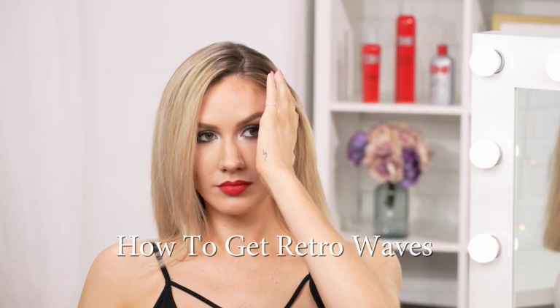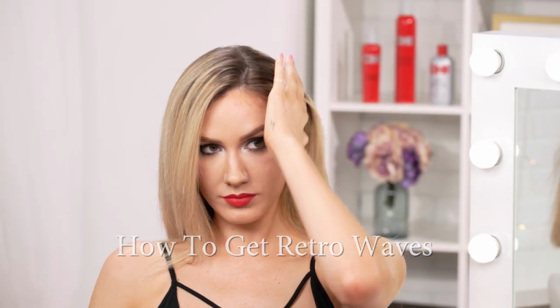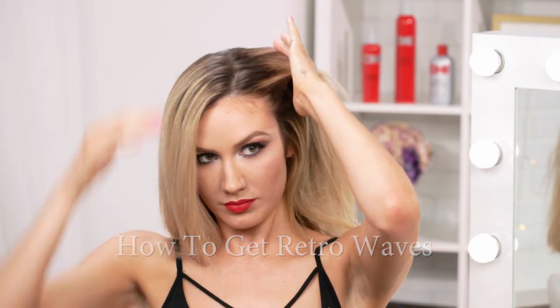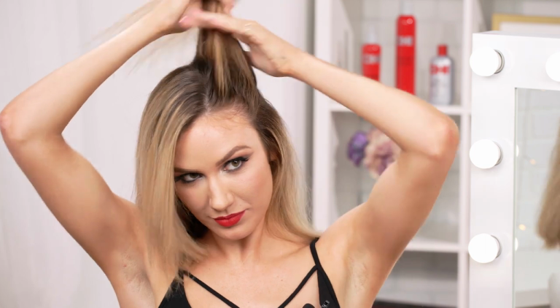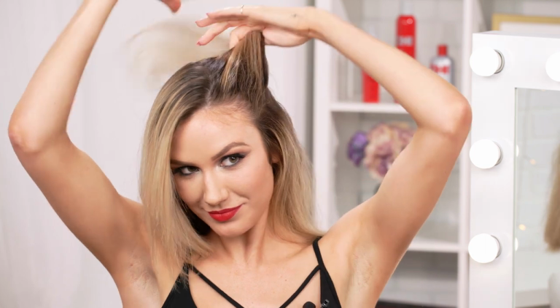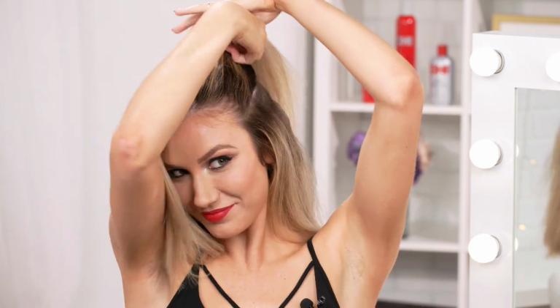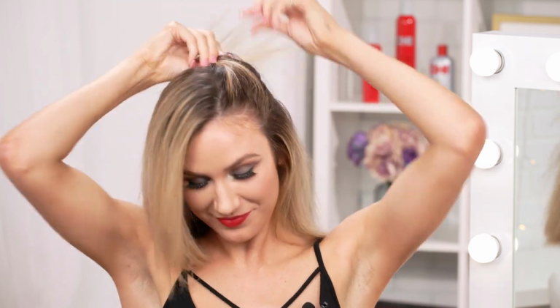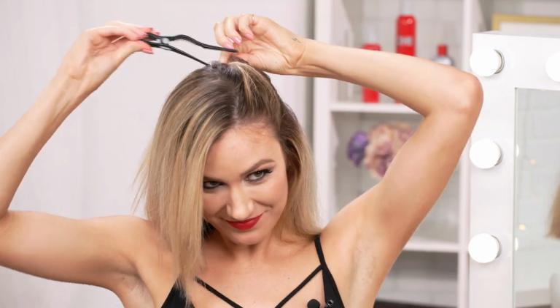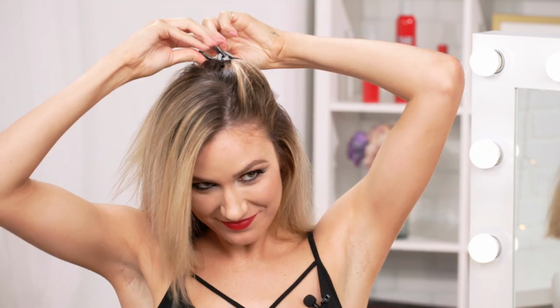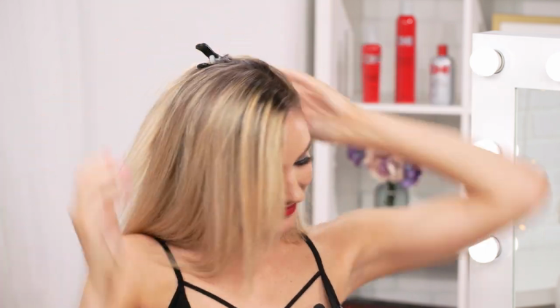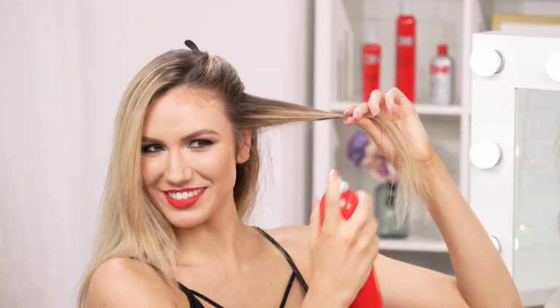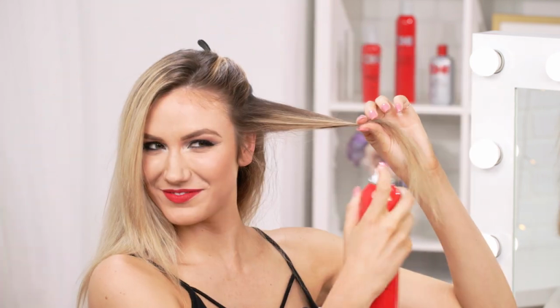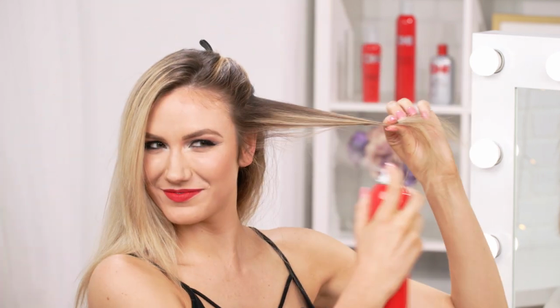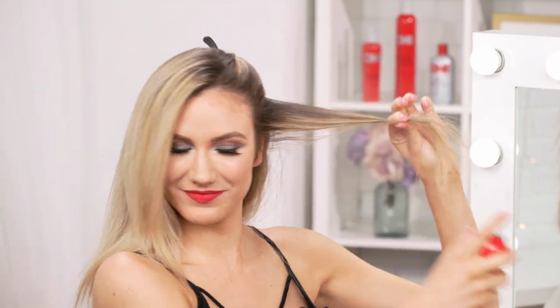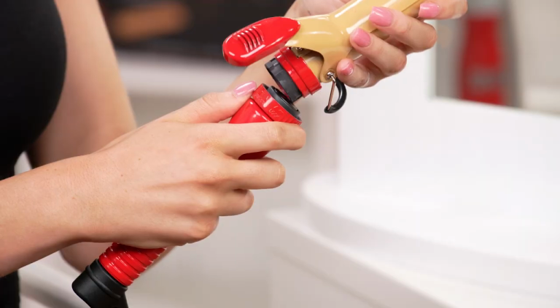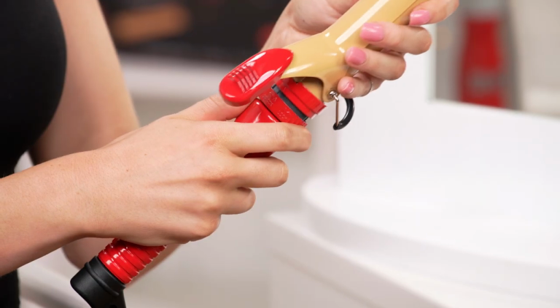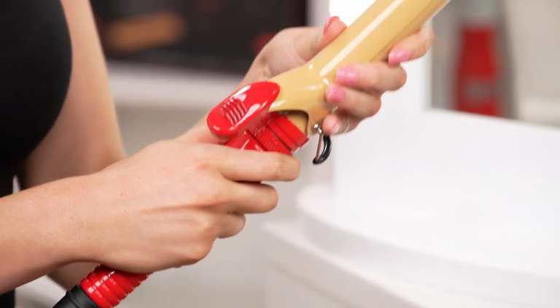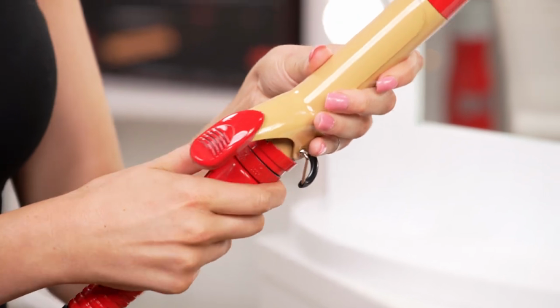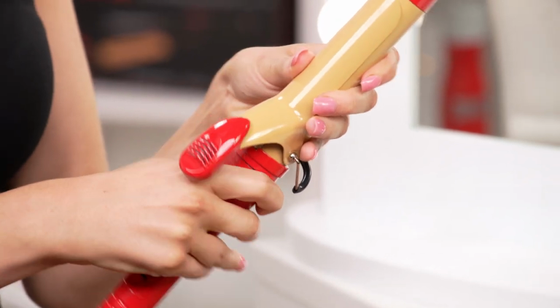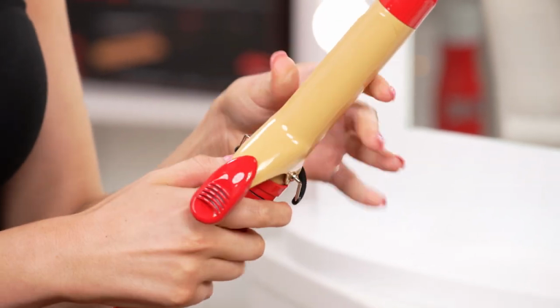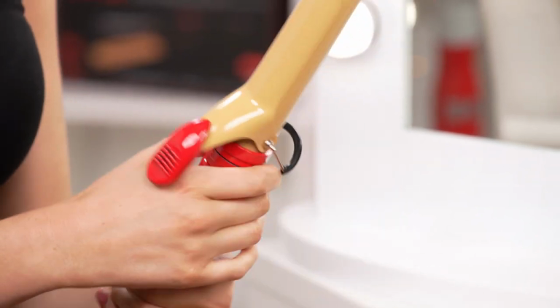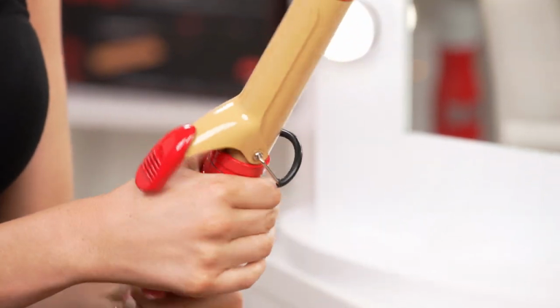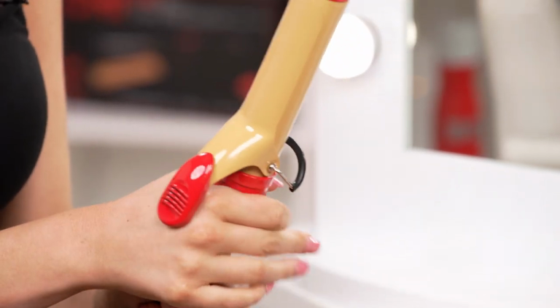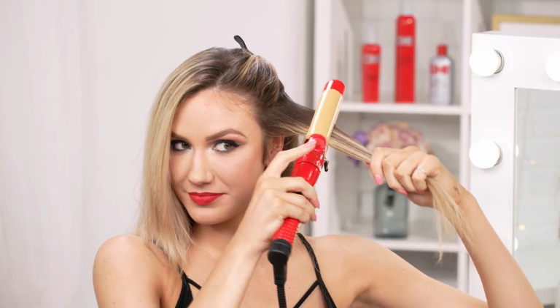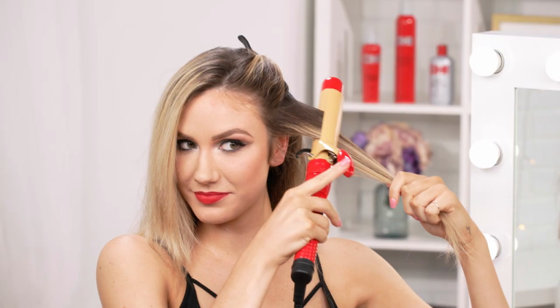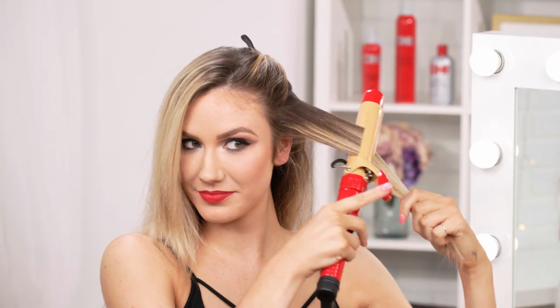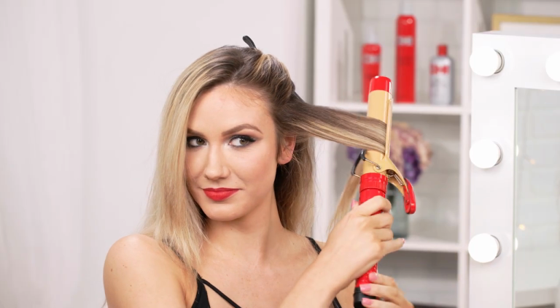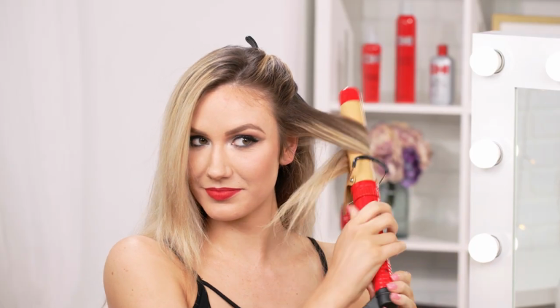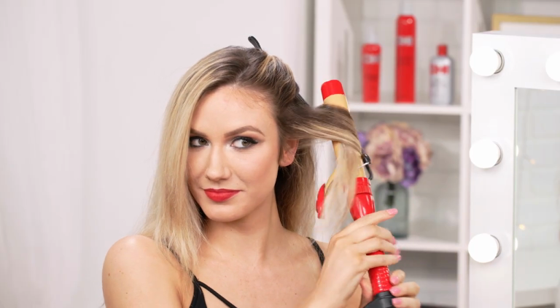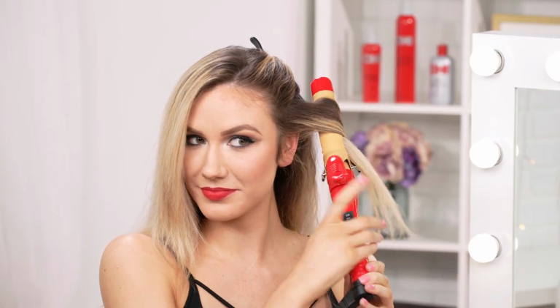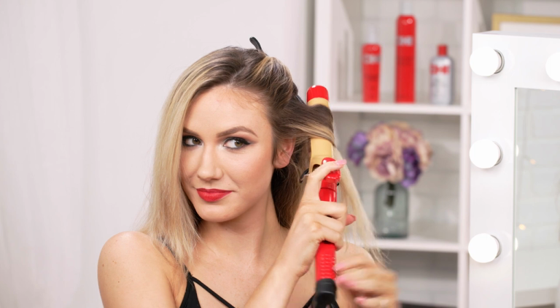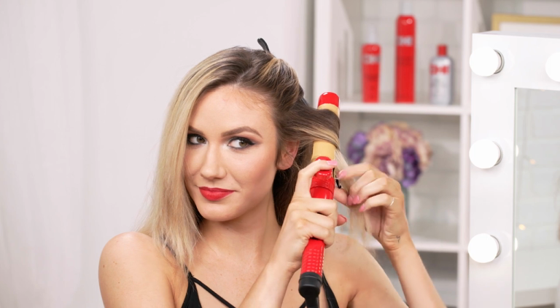First, part hair into sections, creating a deep side swept bang. Prep with iron guard. Attach the medium-sized barrel and lock it into place. Working in small sections, curl hair away from the face.